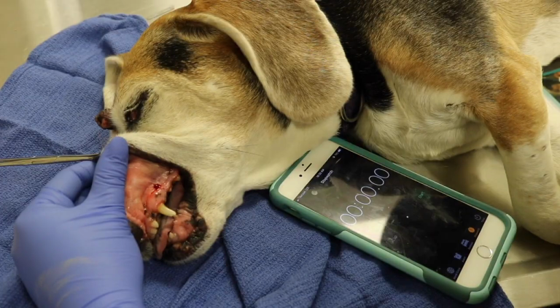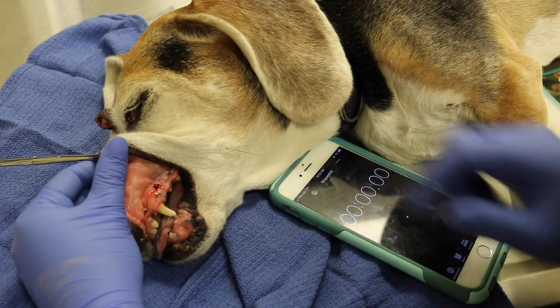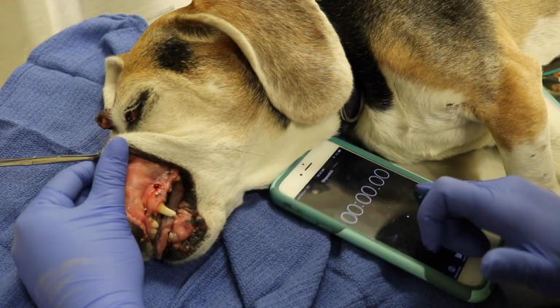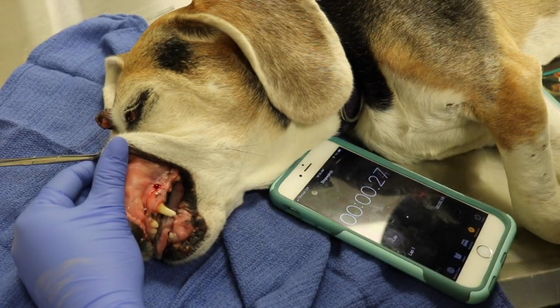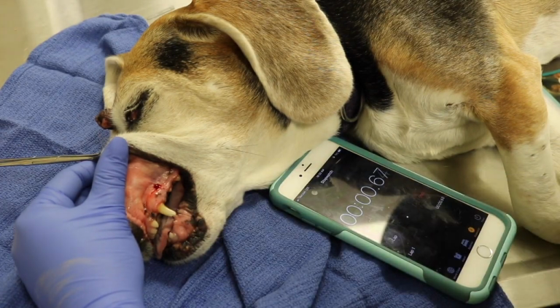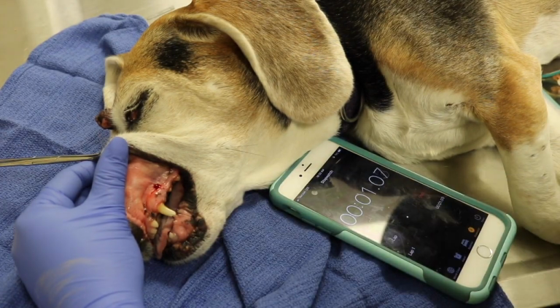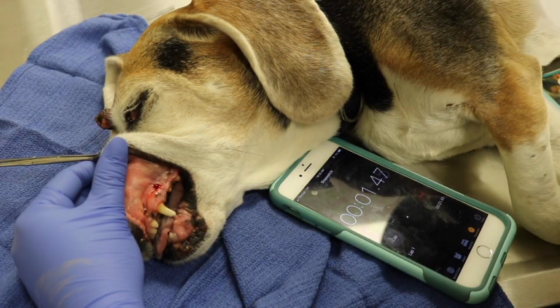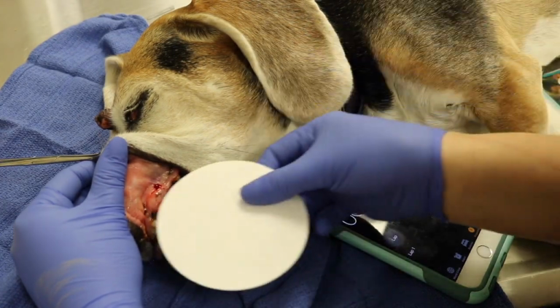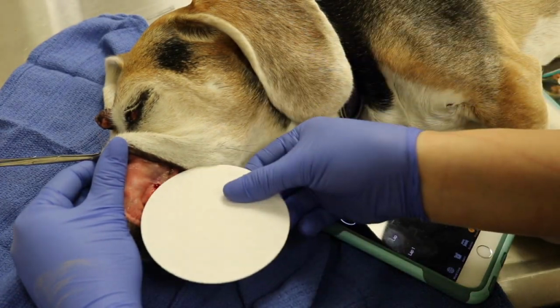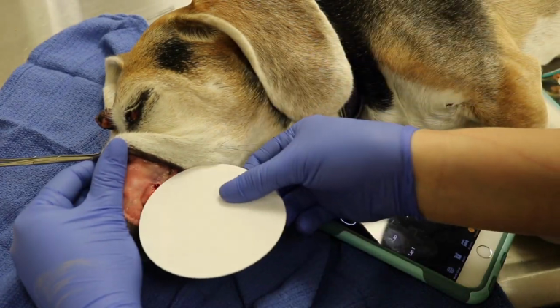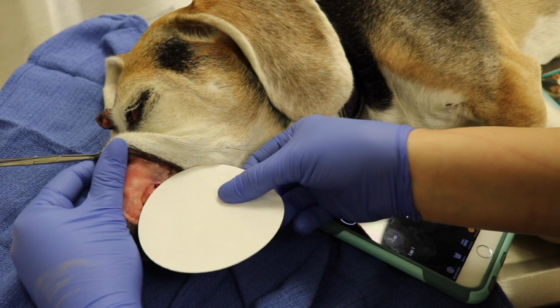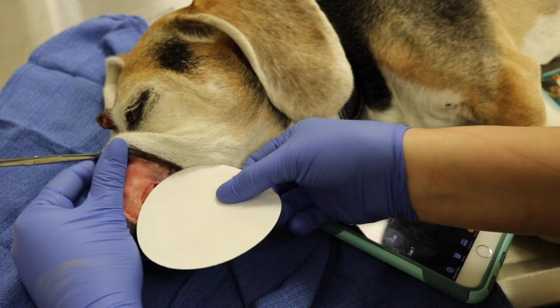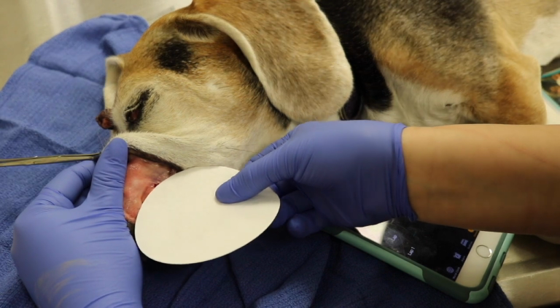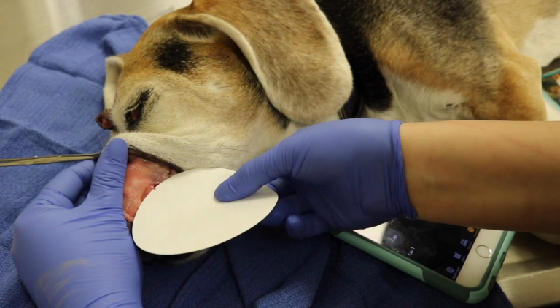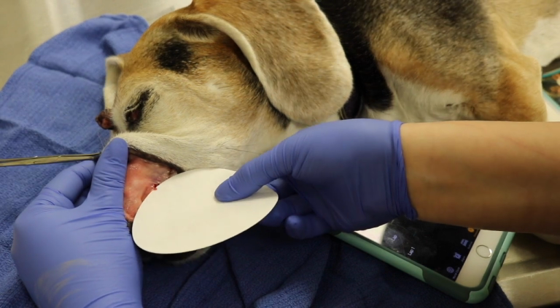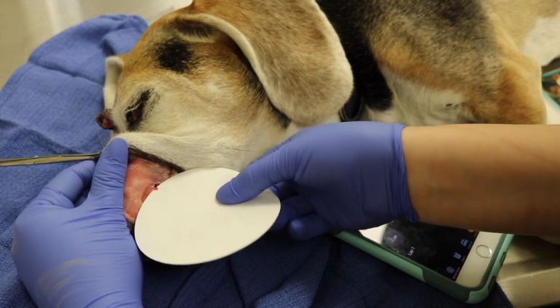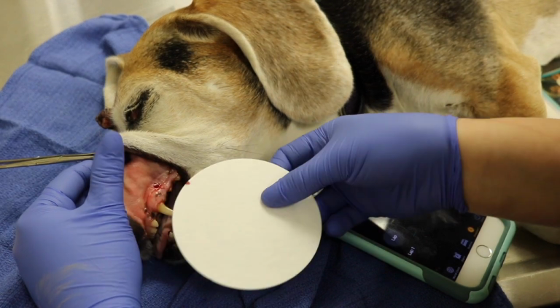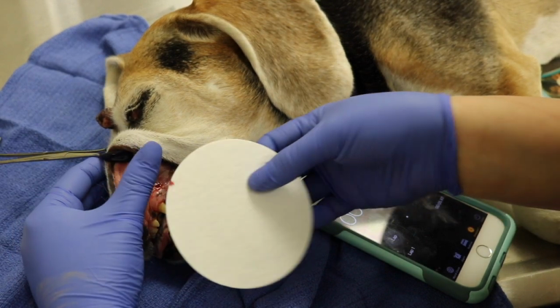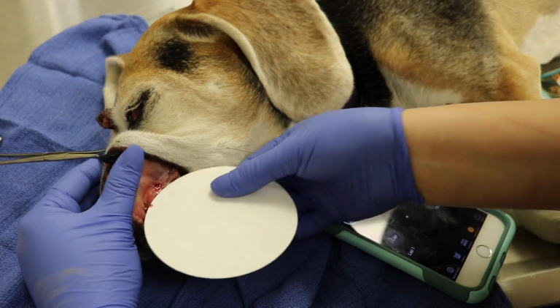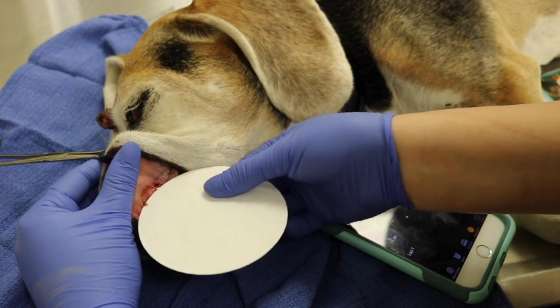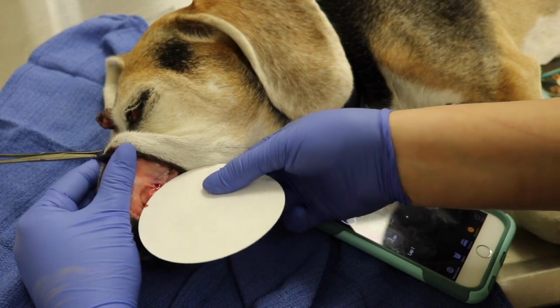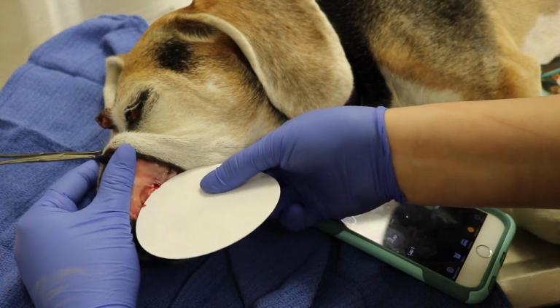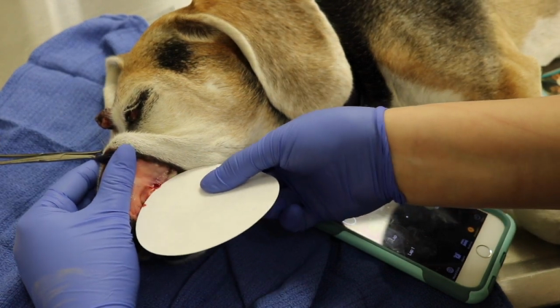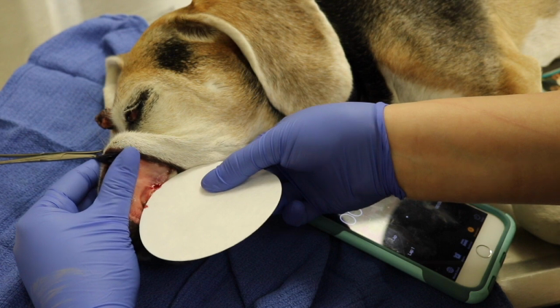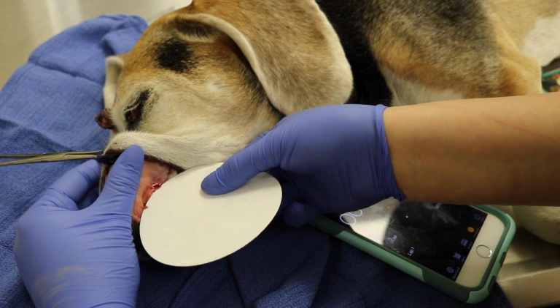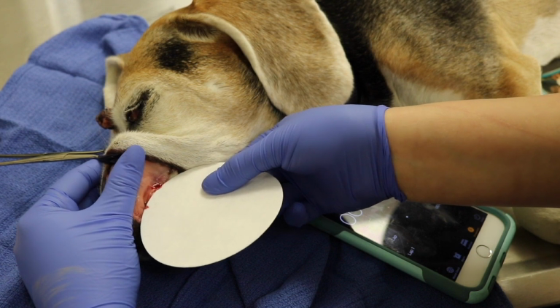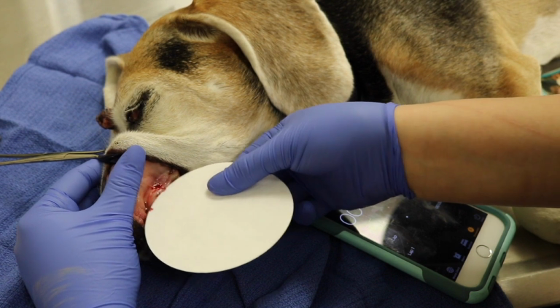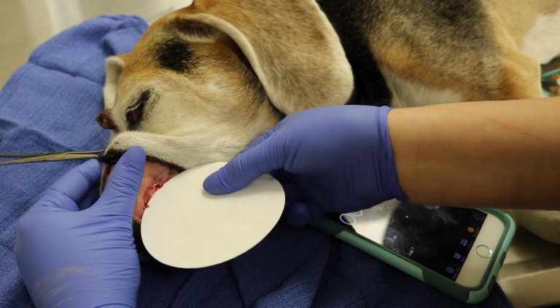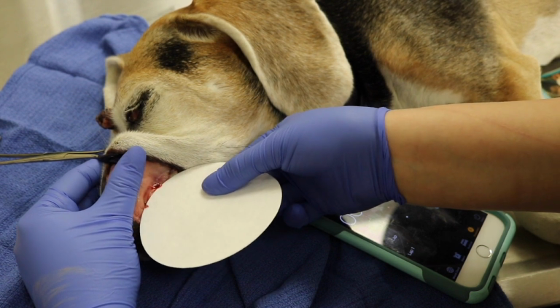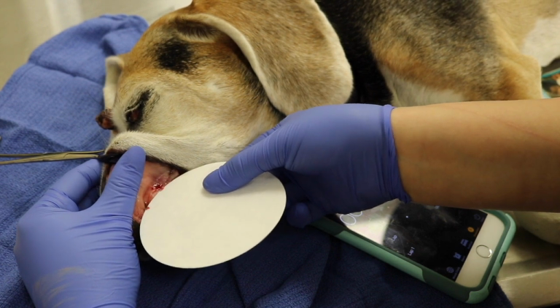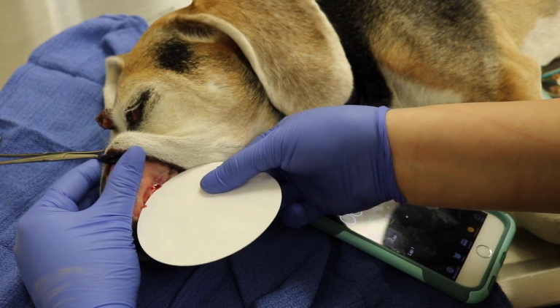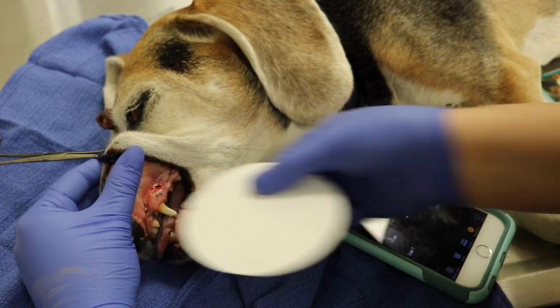Once I have made my incision I'm going to start the timer. I'm going to blot away the excess blood every 5 seconds until the bleeding has stopped. I'm going to be careful not to actually touch the incision, but just the excess blood that's flowing downward.